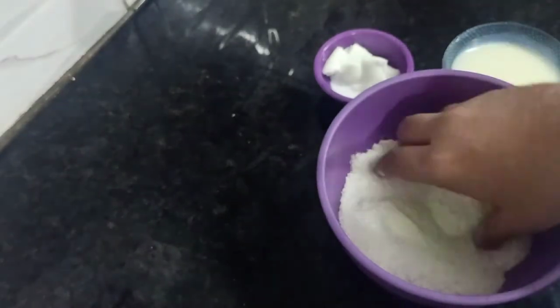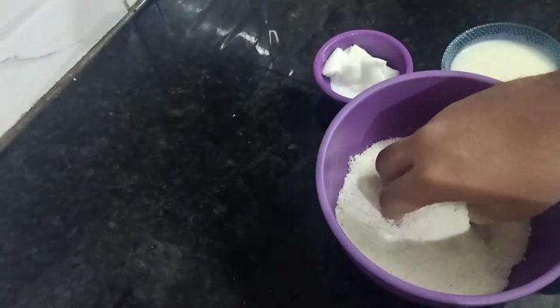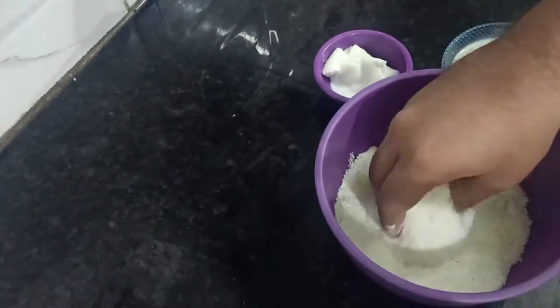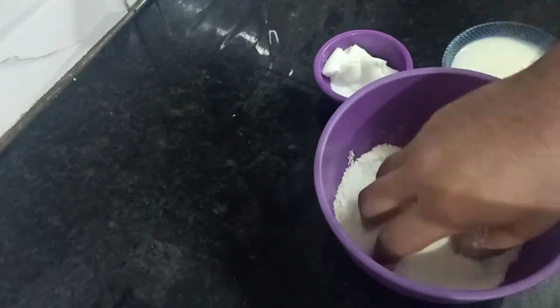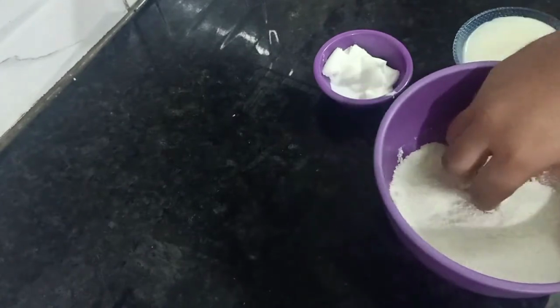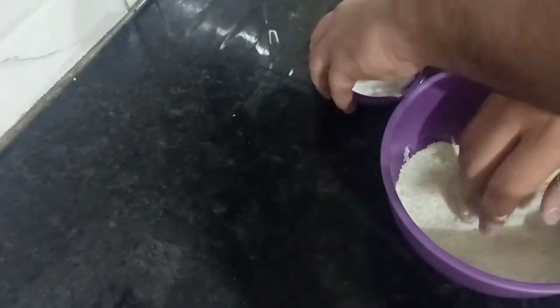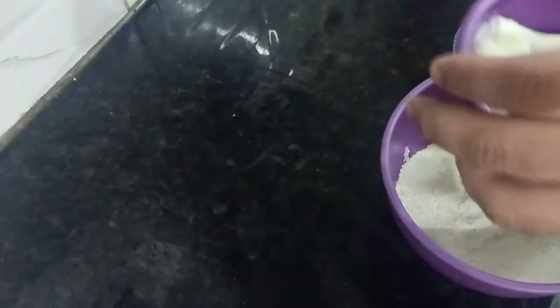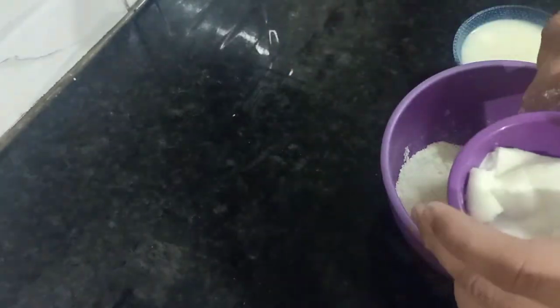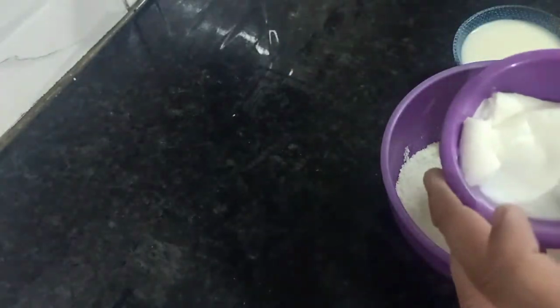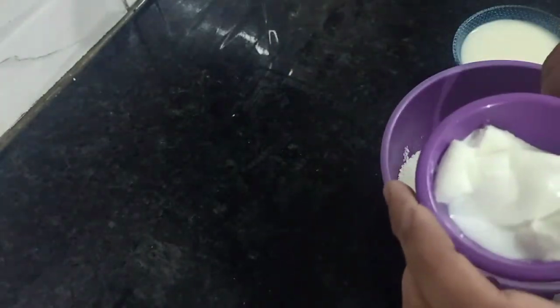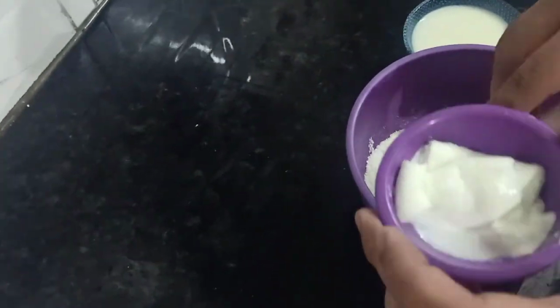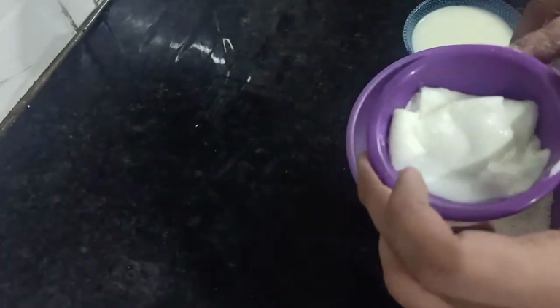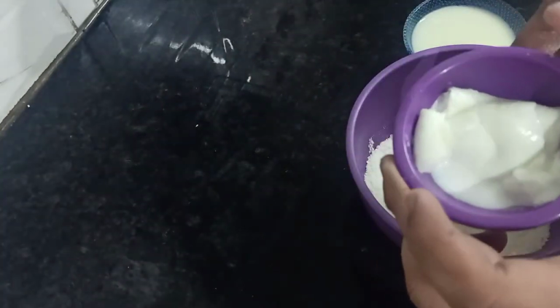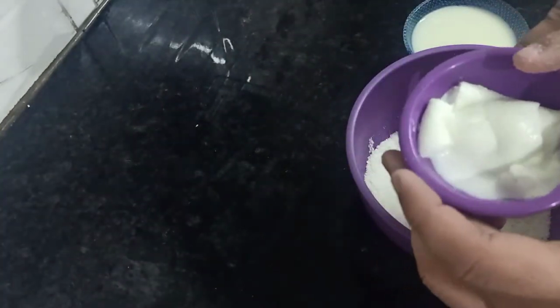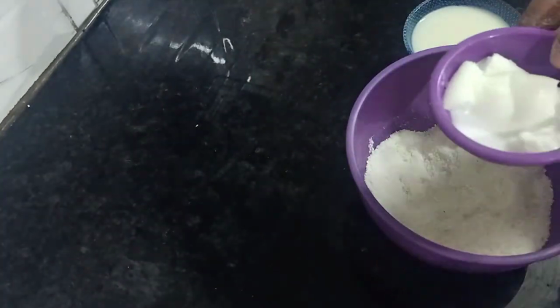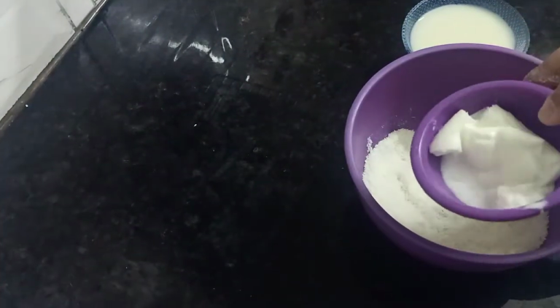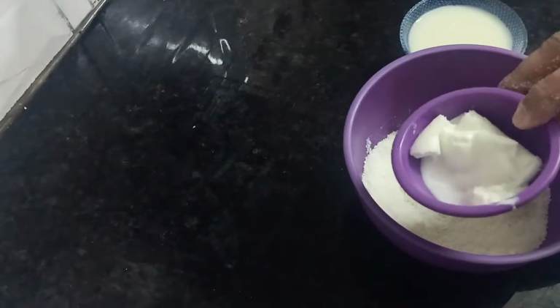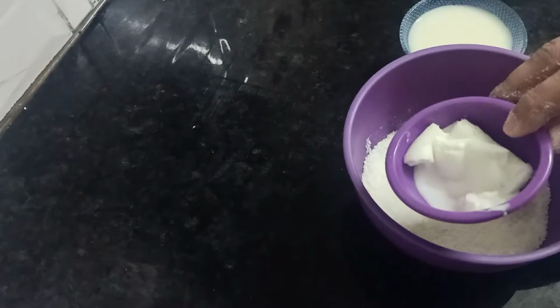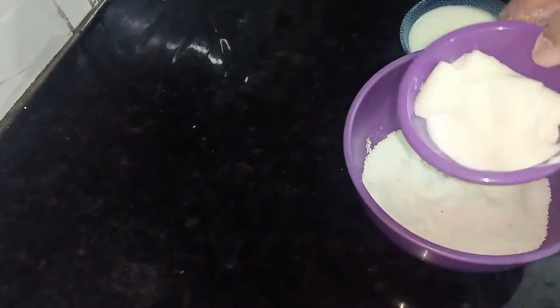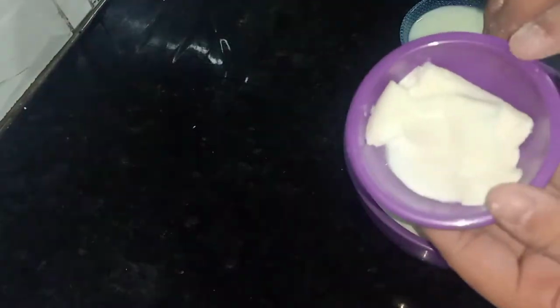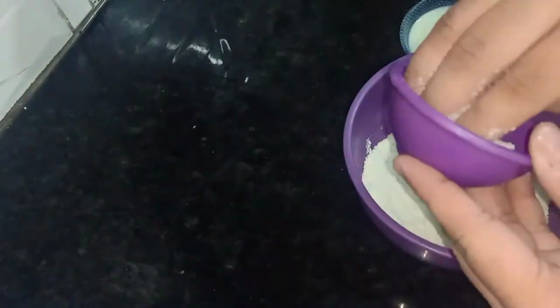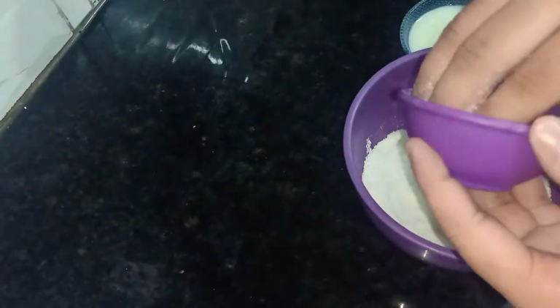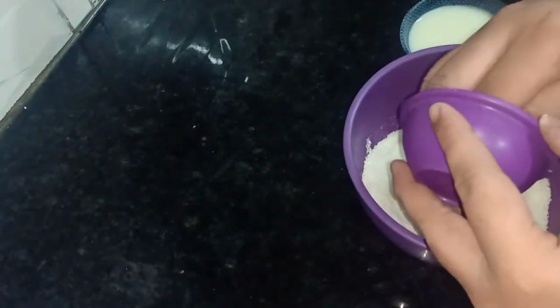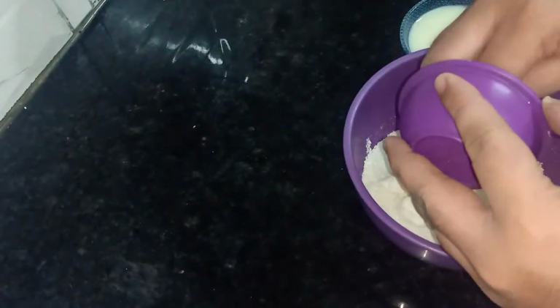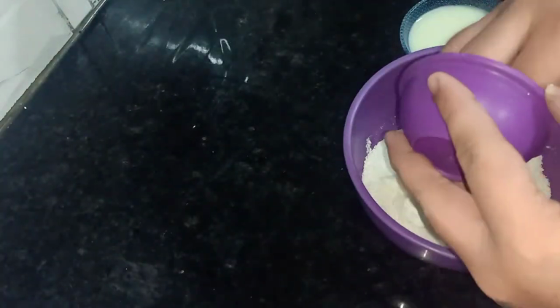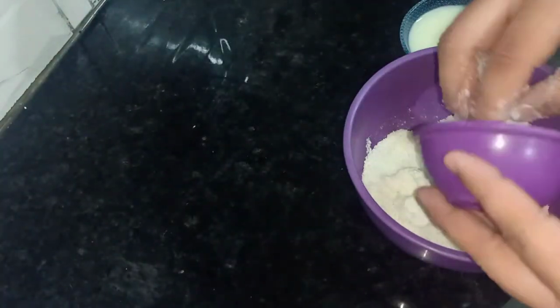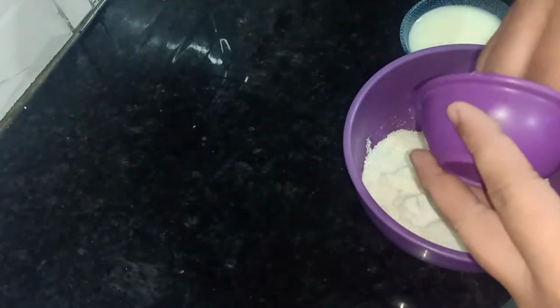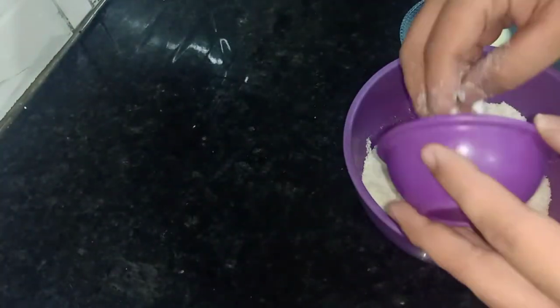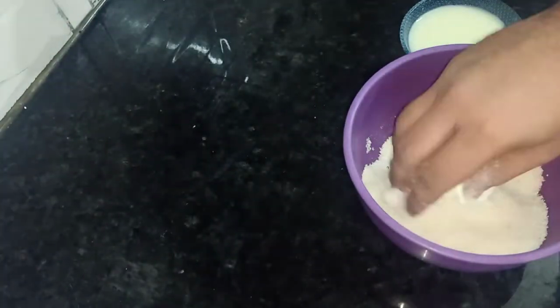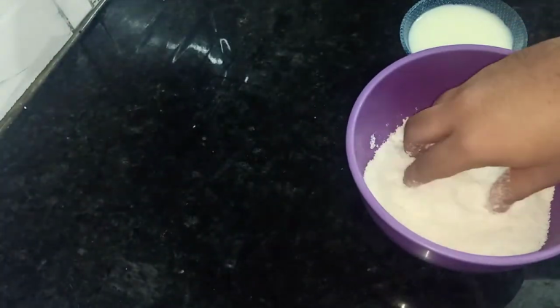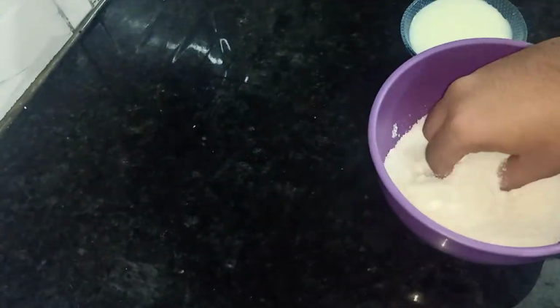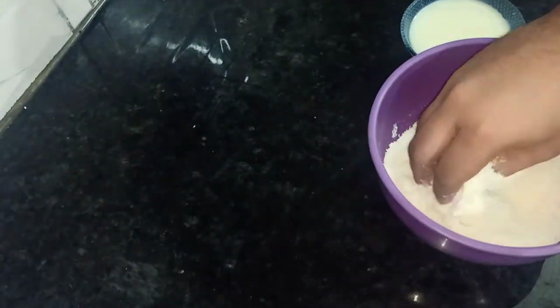We have one cup of coconut — kobra kiss or coconut powder. I have 2 tablespoons of milk powder, and around 3 tablespoons of fresh creamy malai.